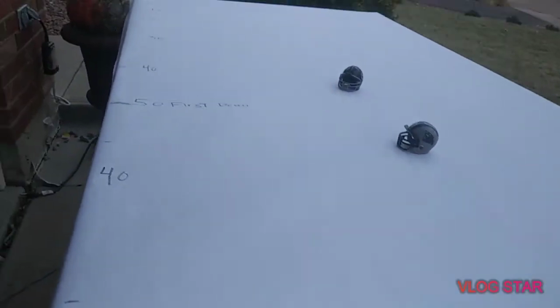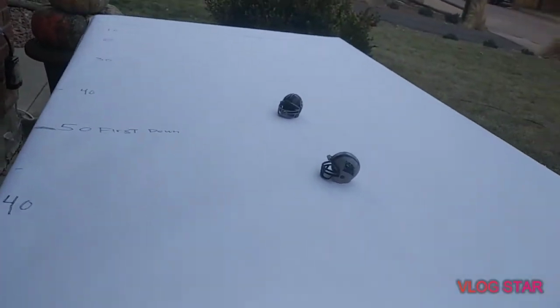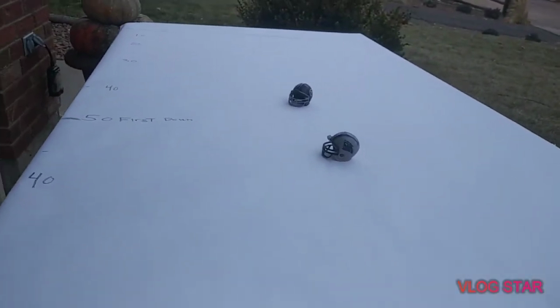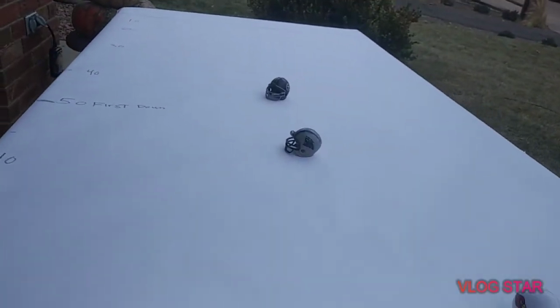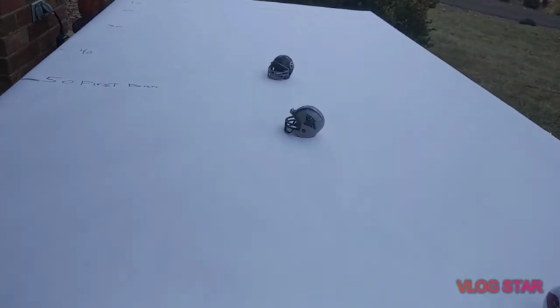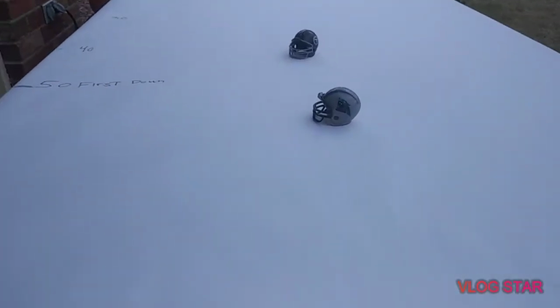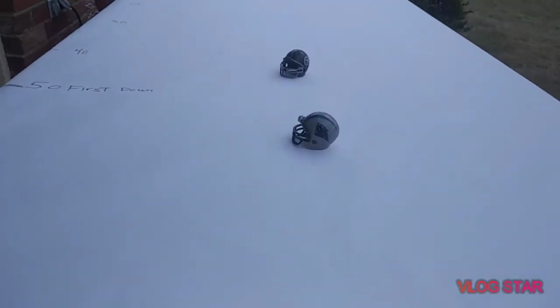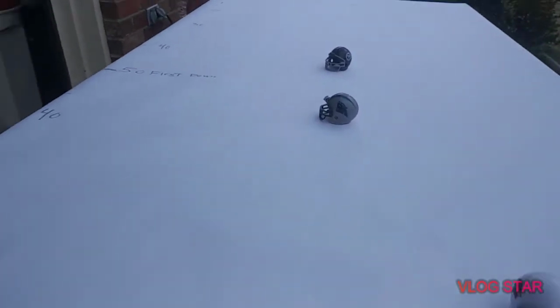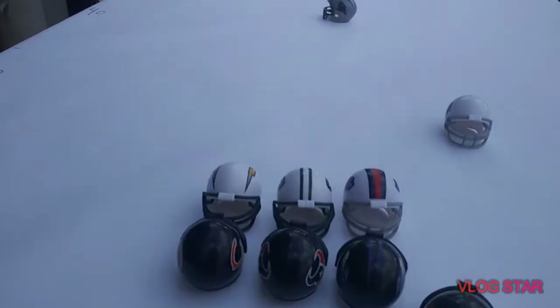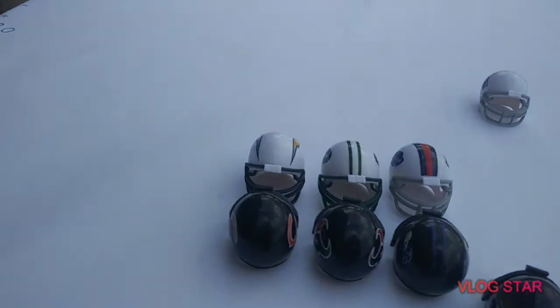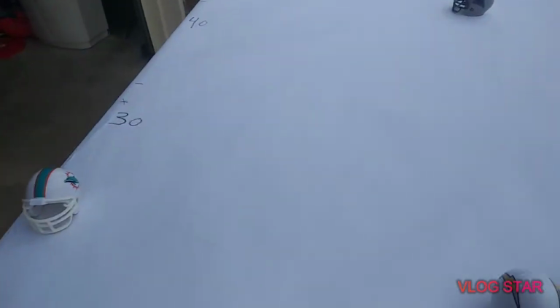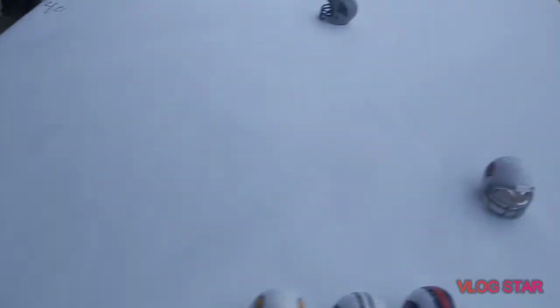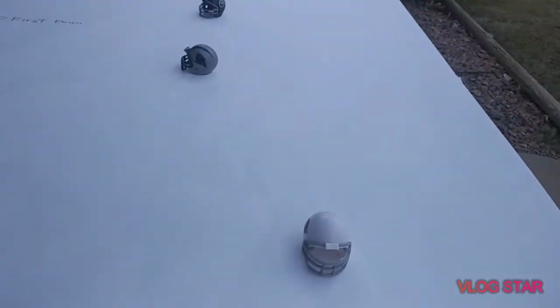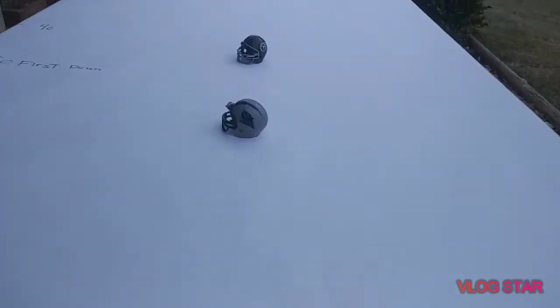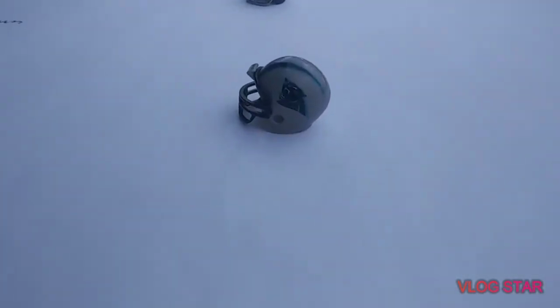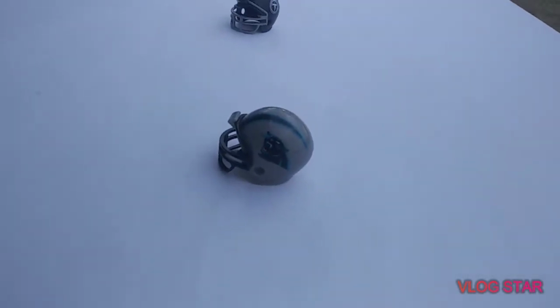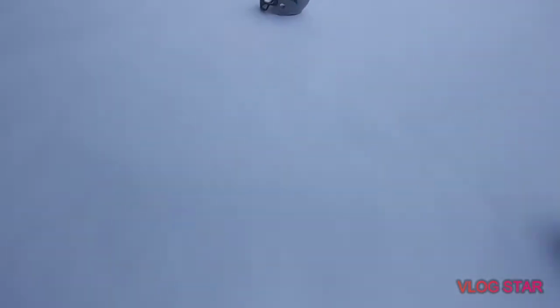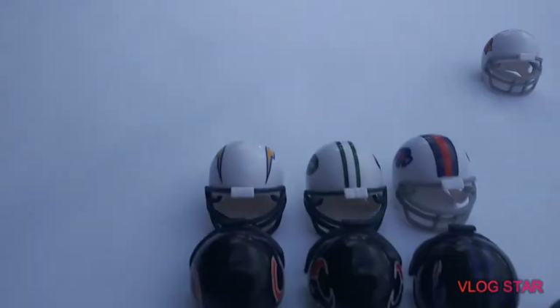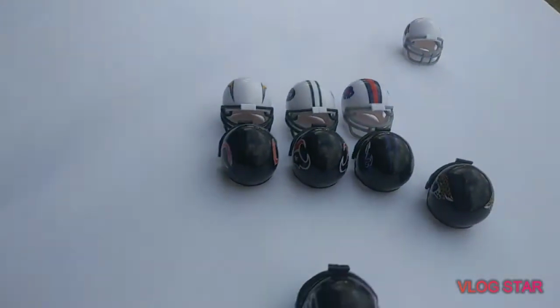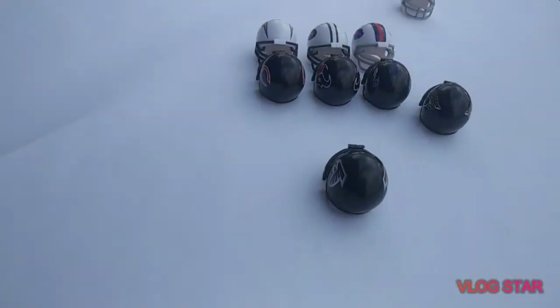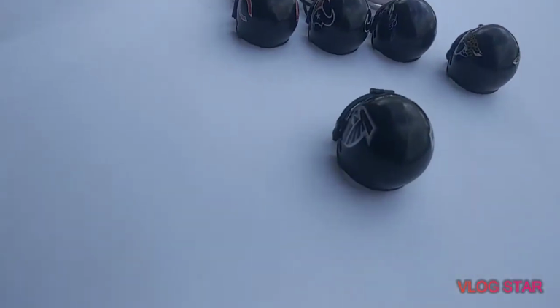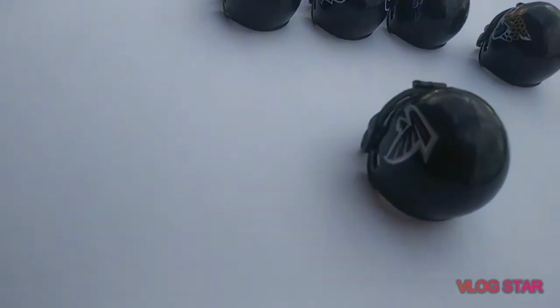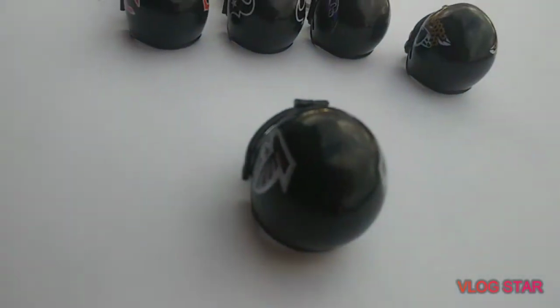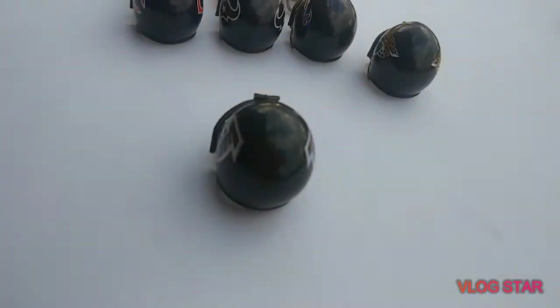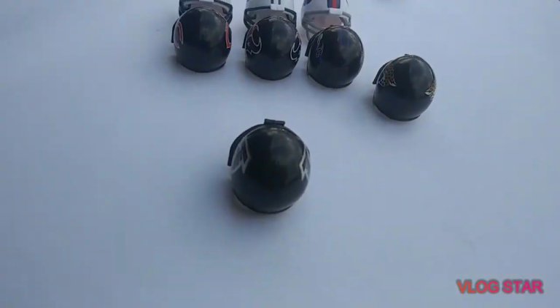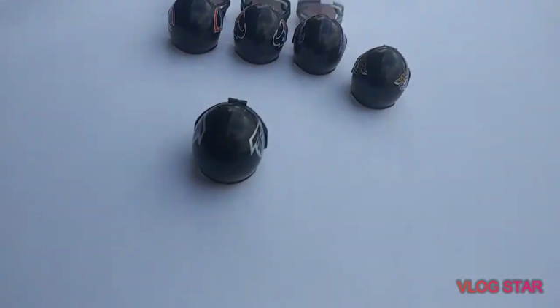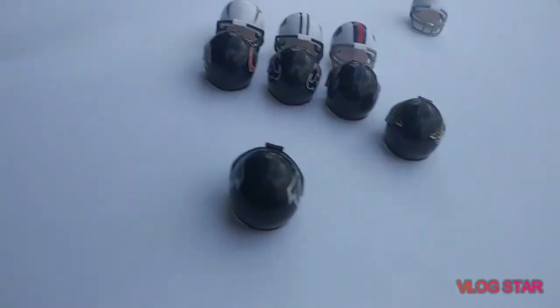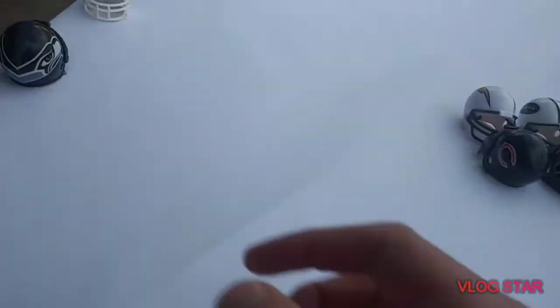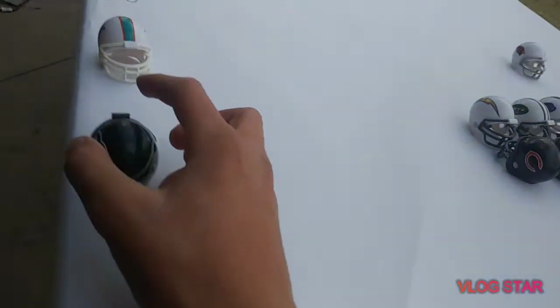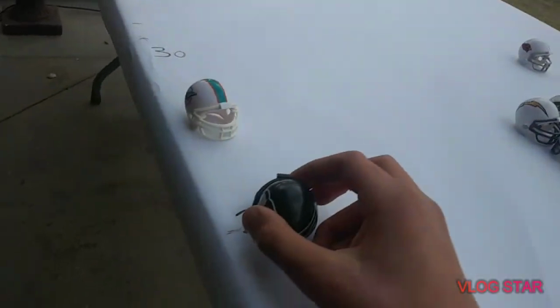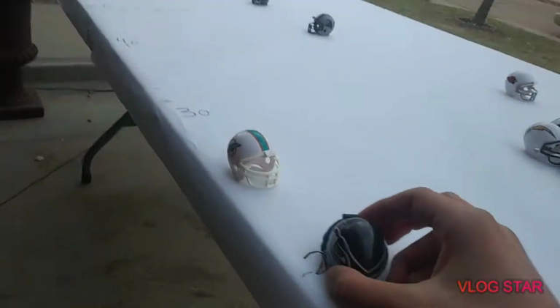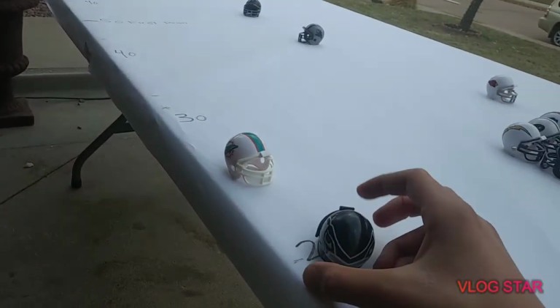They did pretty good coverage. Remember, you can't touch them. The white and gray Panthers helmet is the Panthers, and the black Atlanta Falcons helmet is the Falcons team. They're sending out their second receiver.